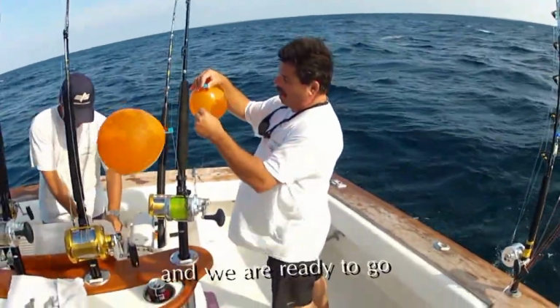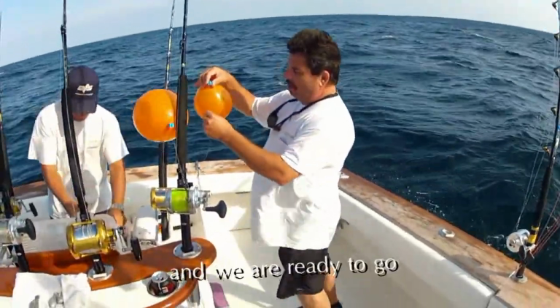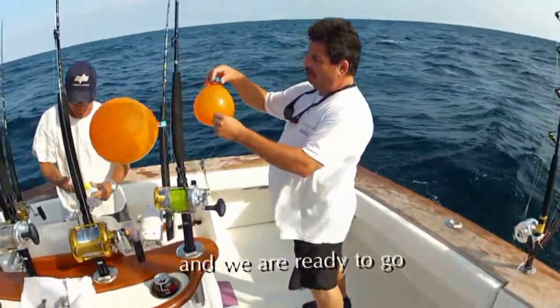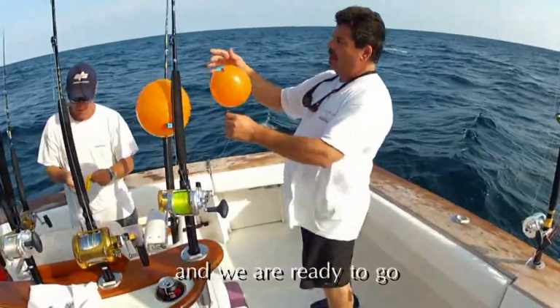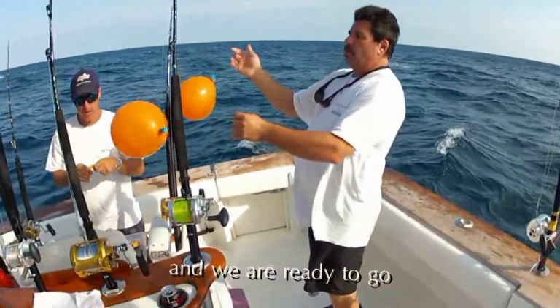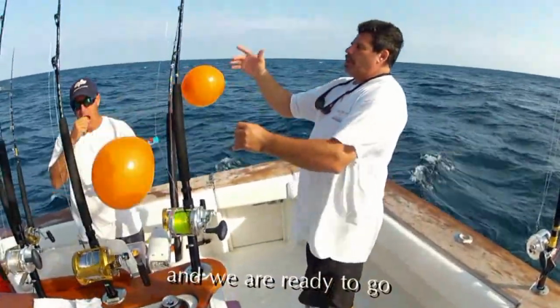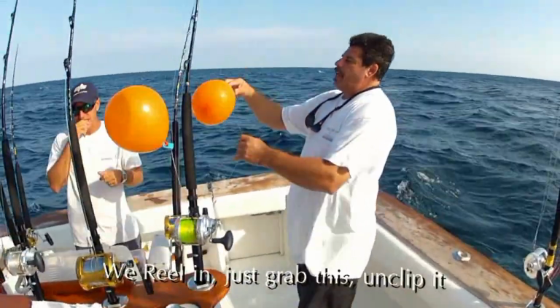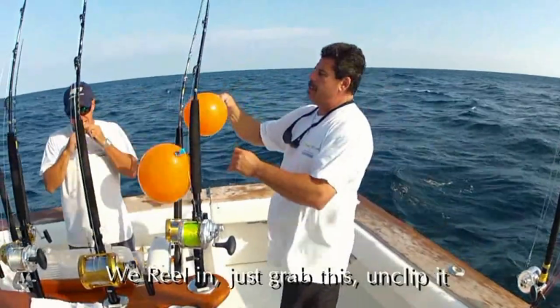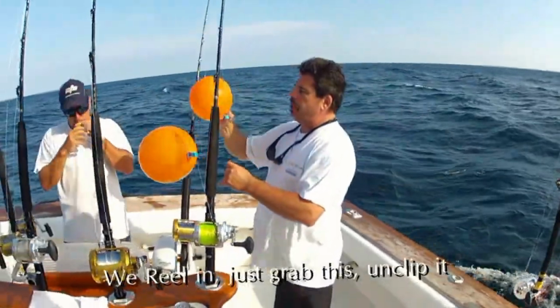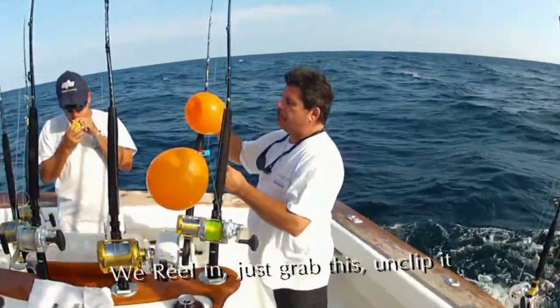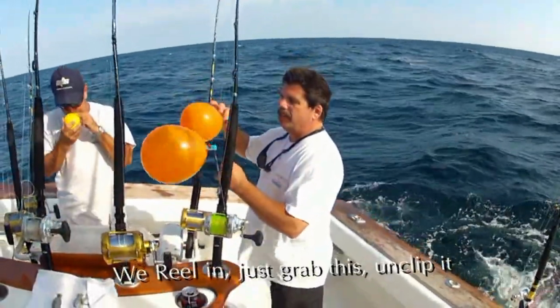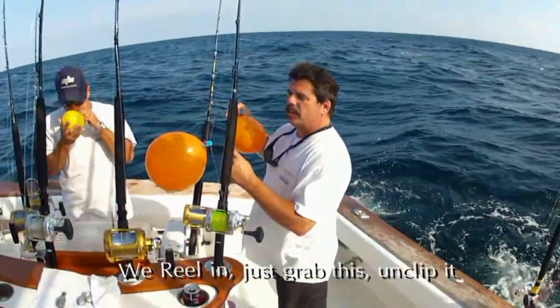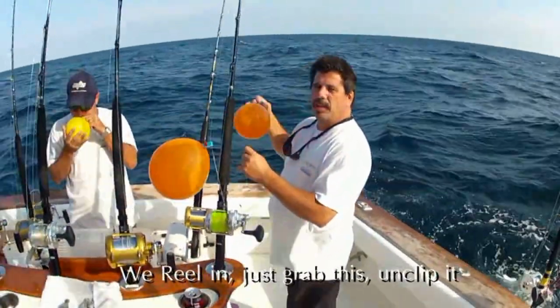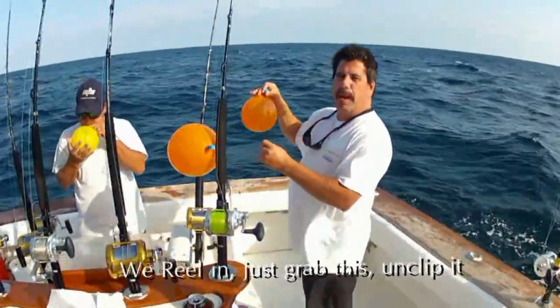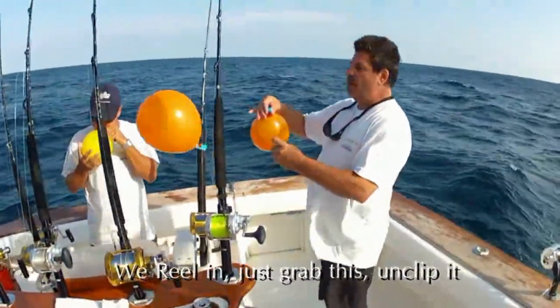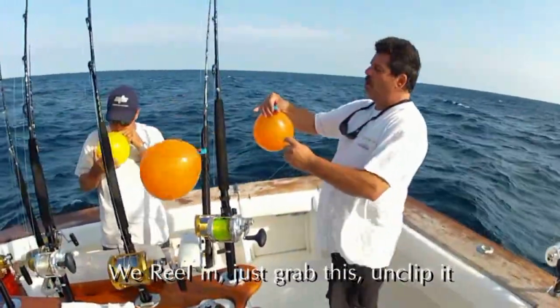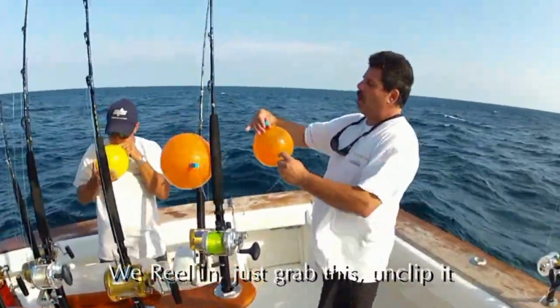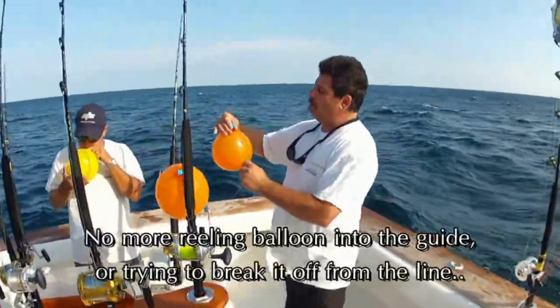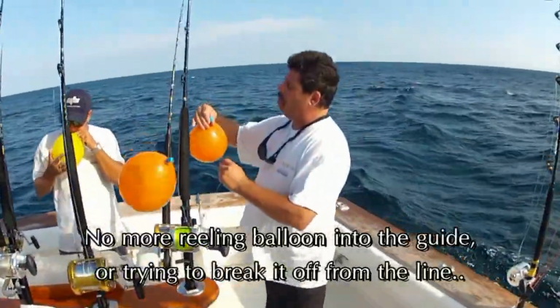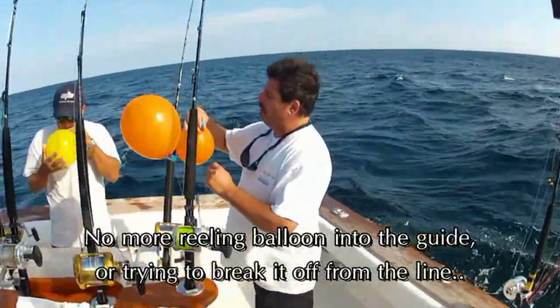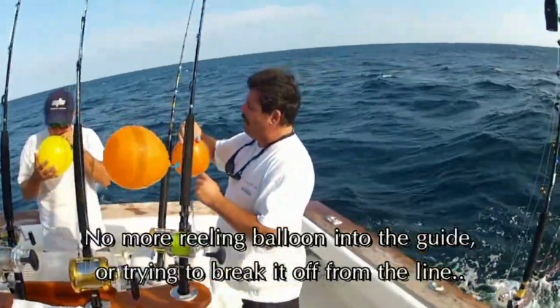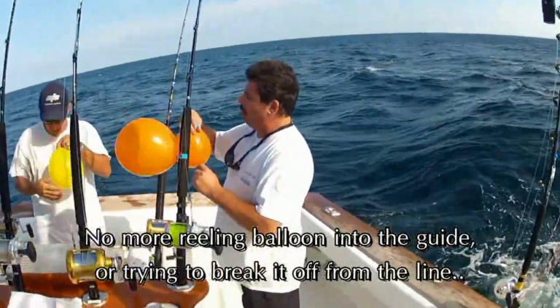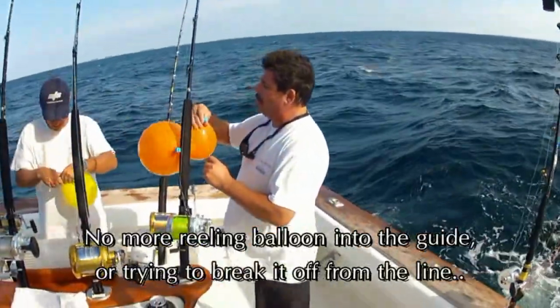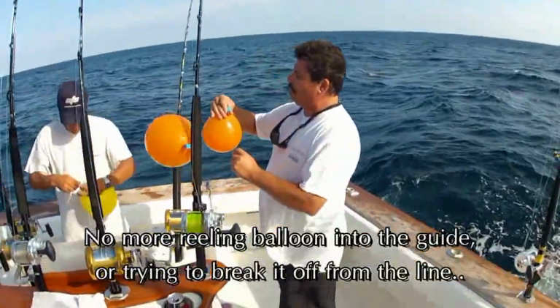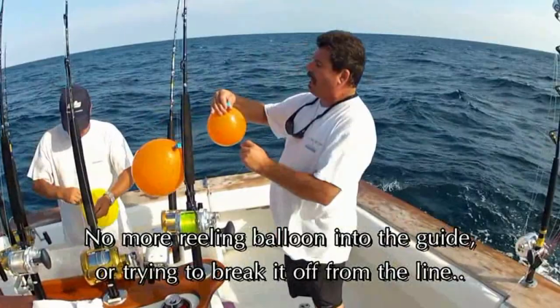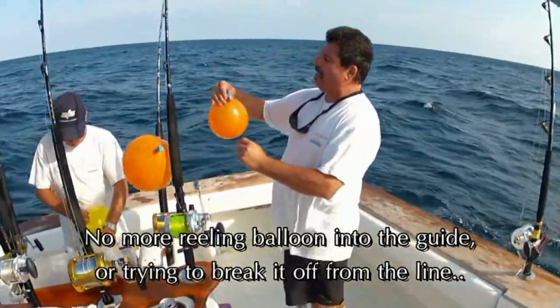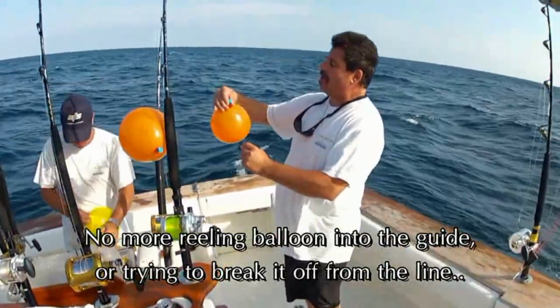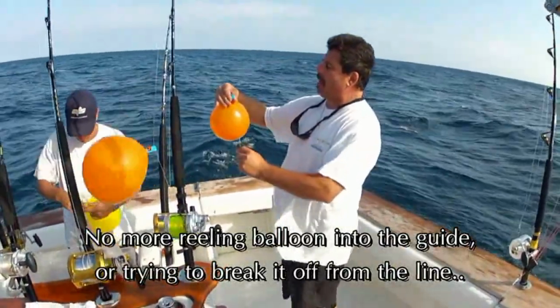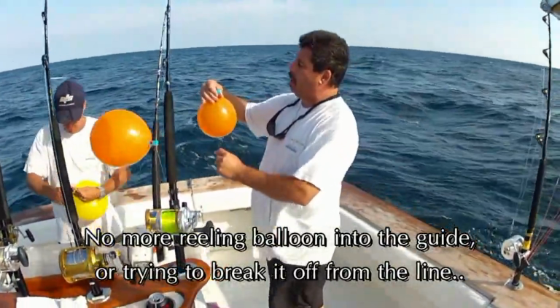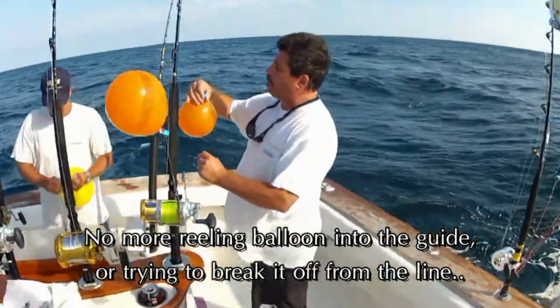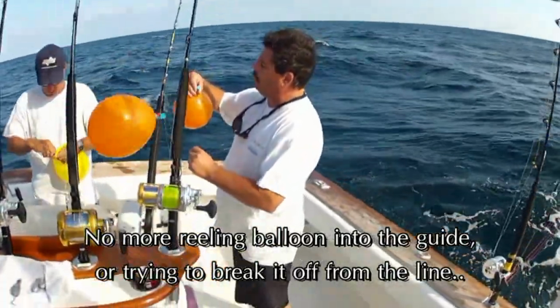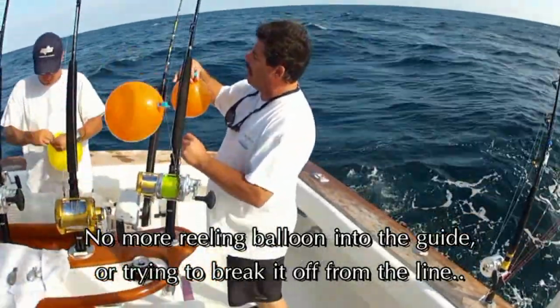There we go. Reel in — just grab this, start slipping a little more. Reel in the balloon. The fish is trying to break you off and burn the line.